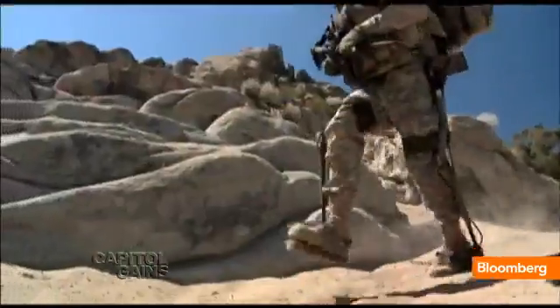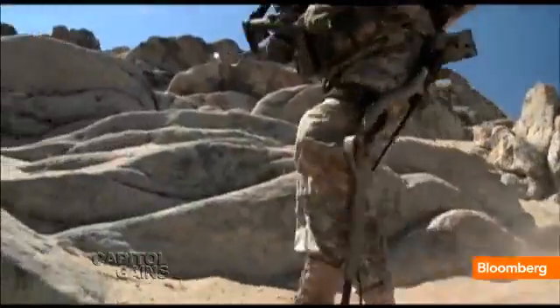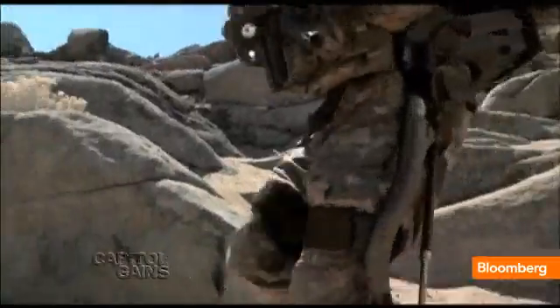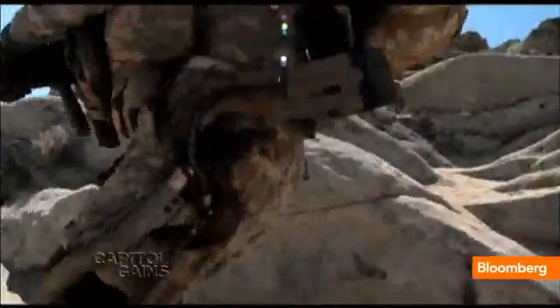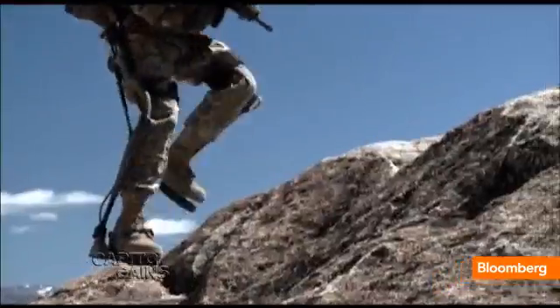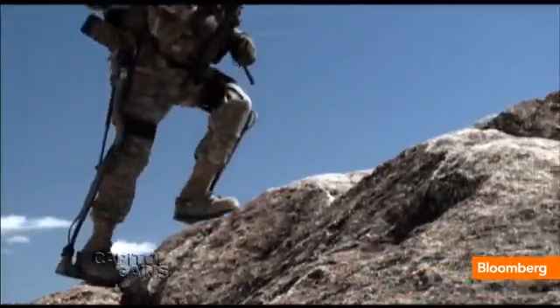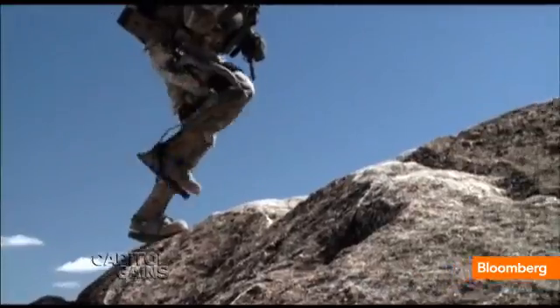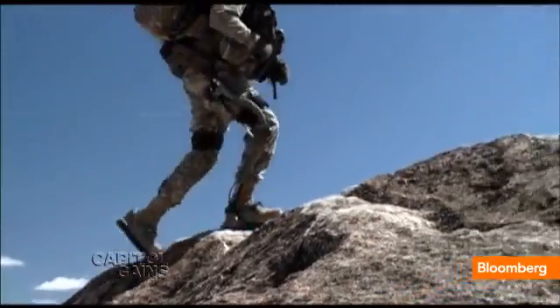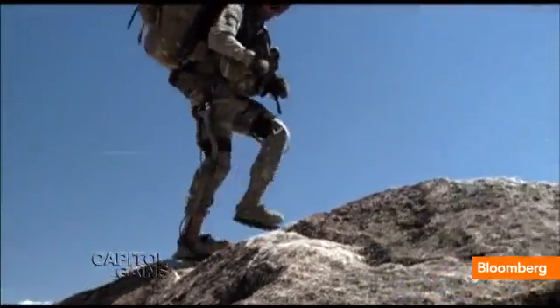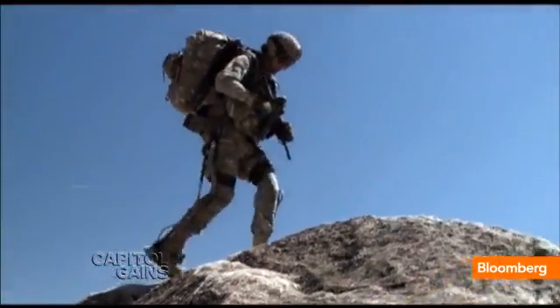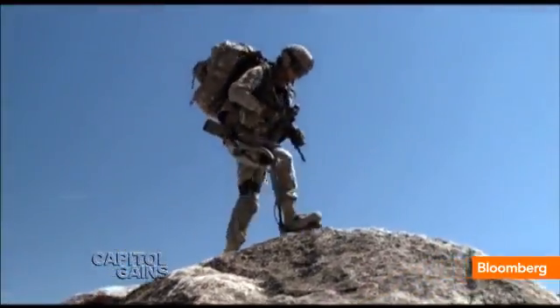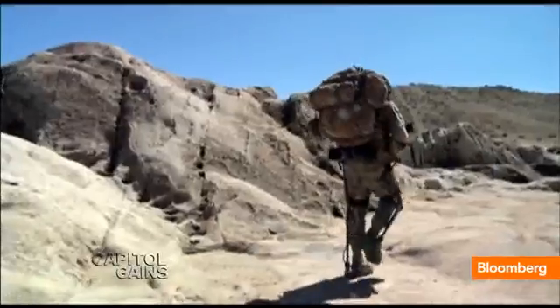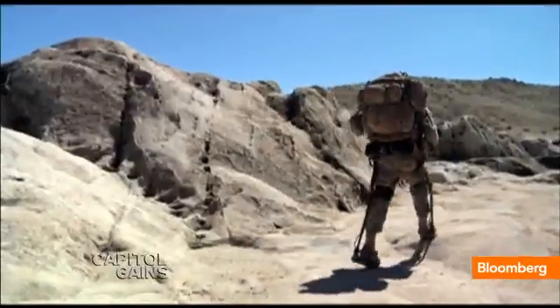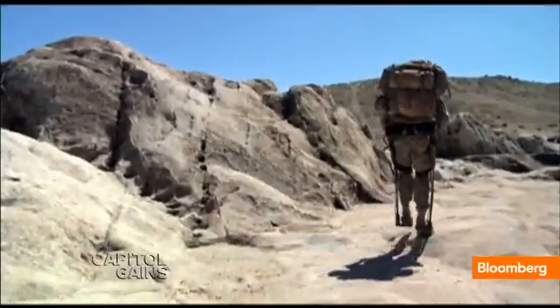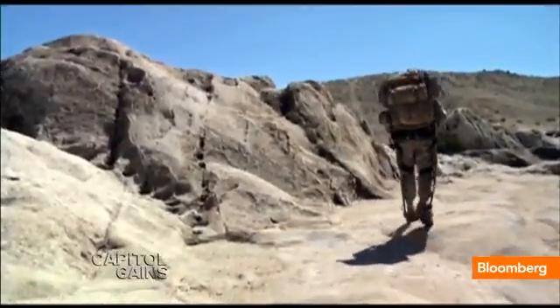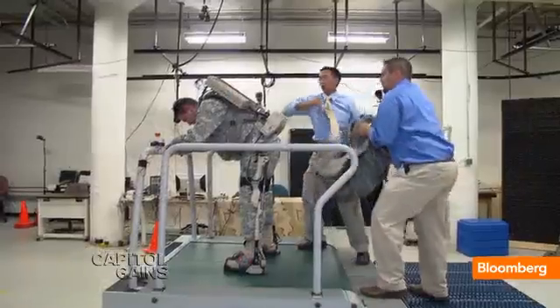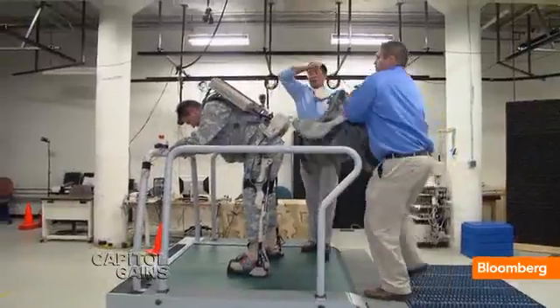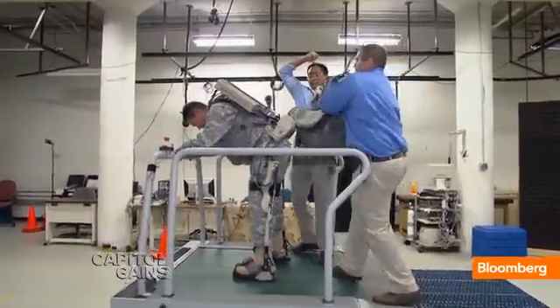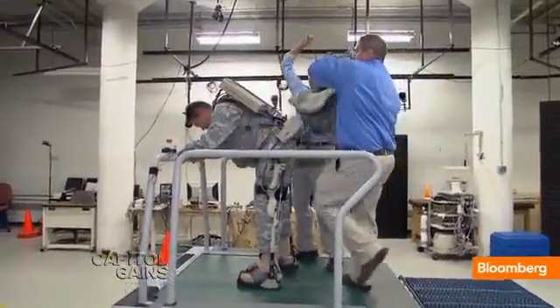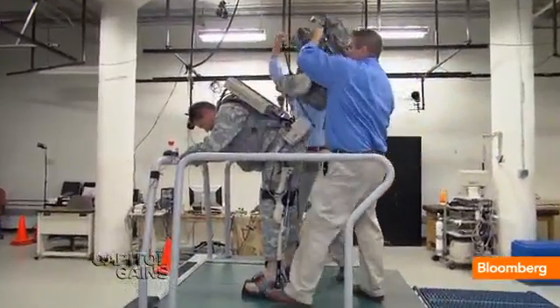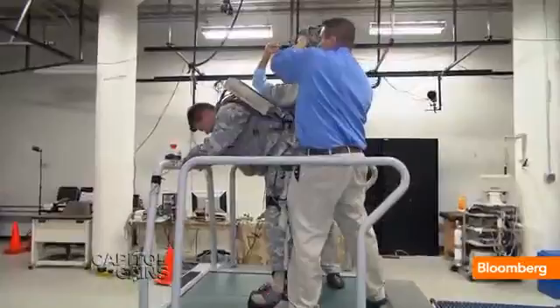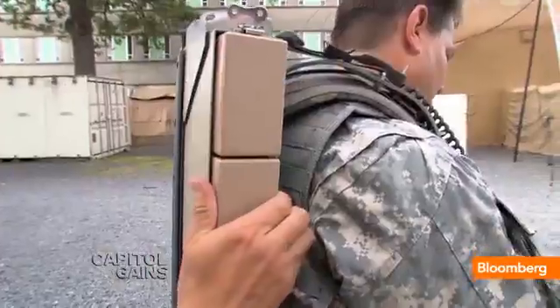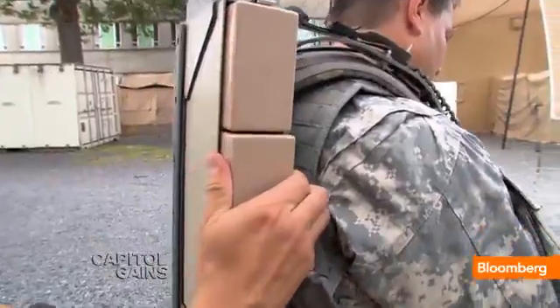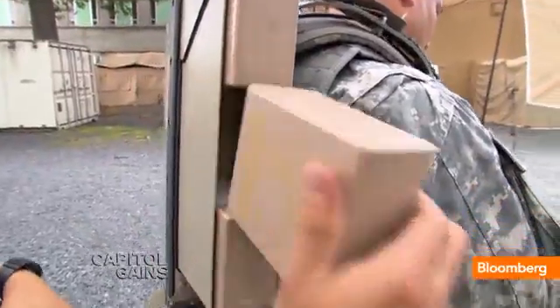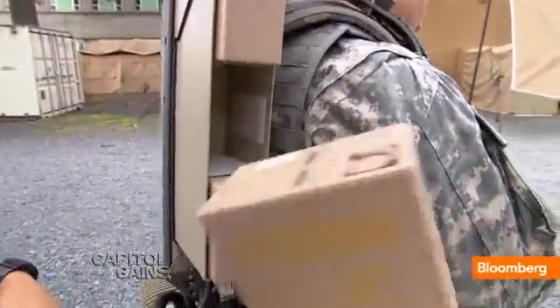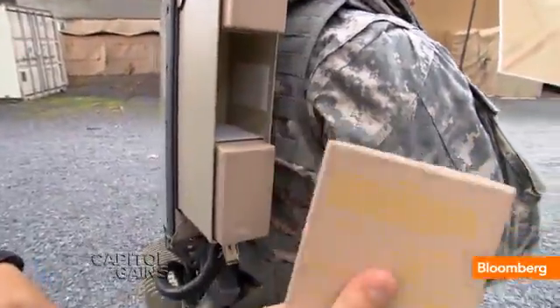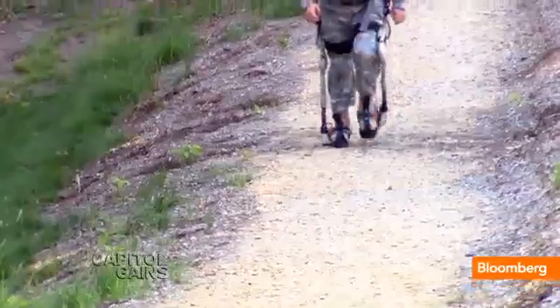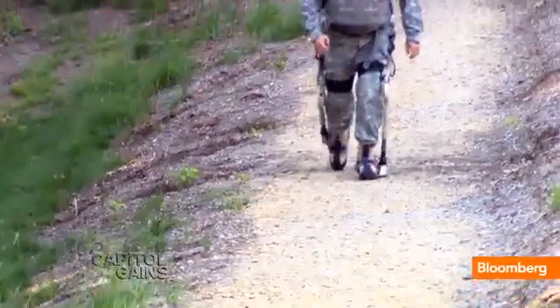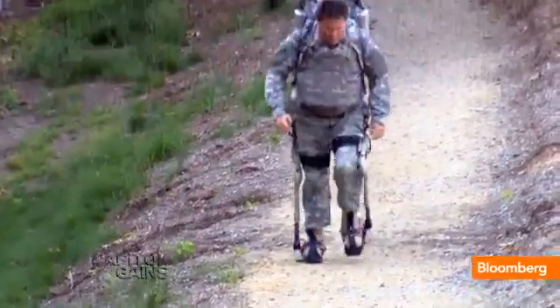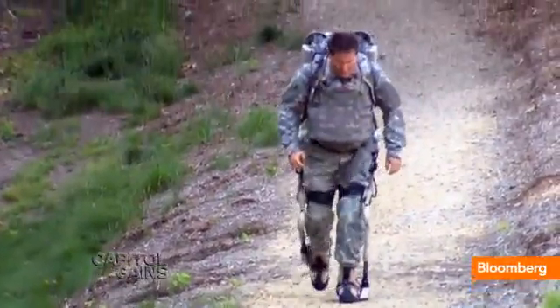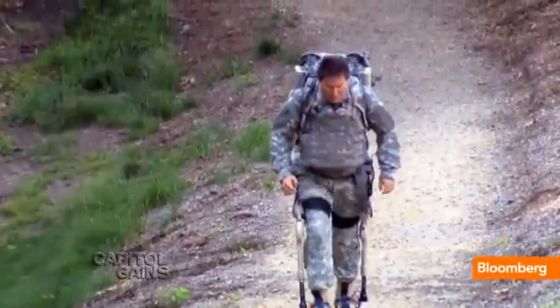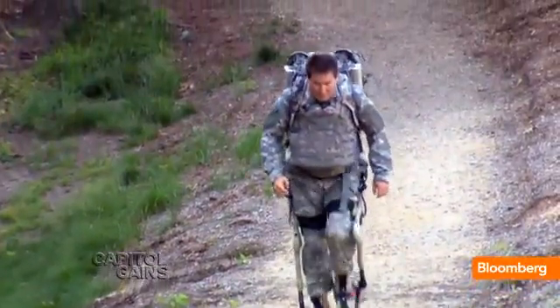A marine could hump a 200-pound pack 12 miles with very little effort. It straps onto the body and is powered by a battery motor. The HULC would ease back sprain,